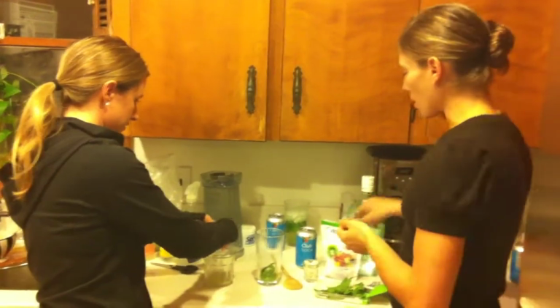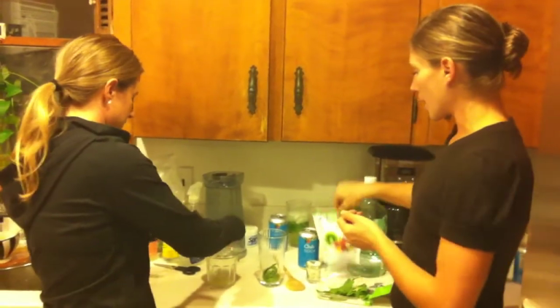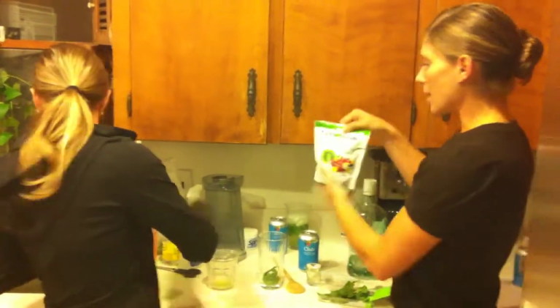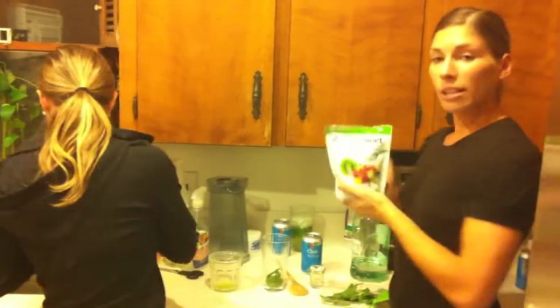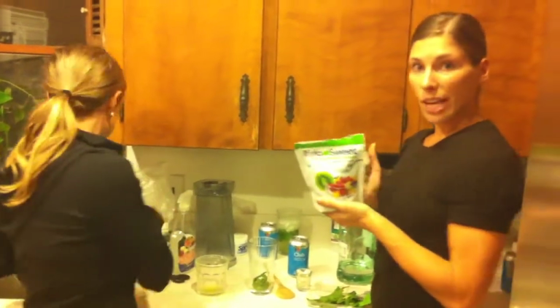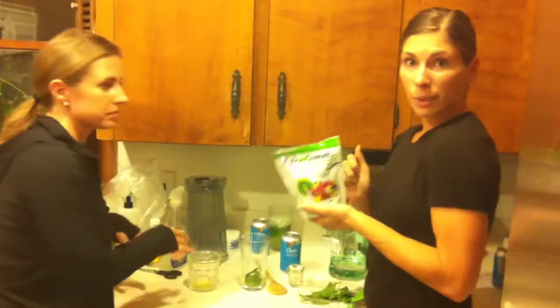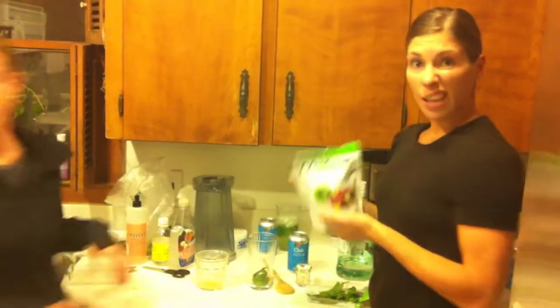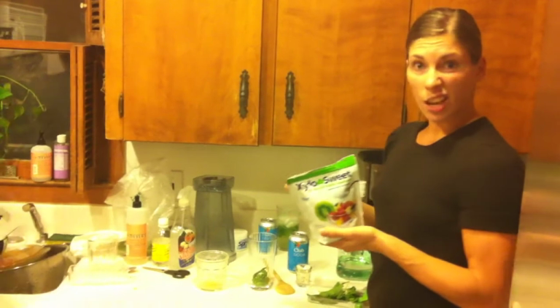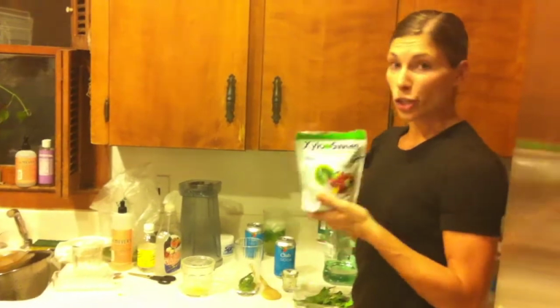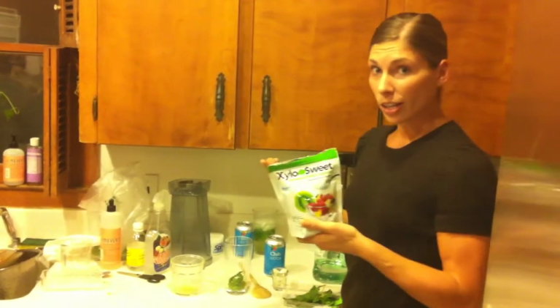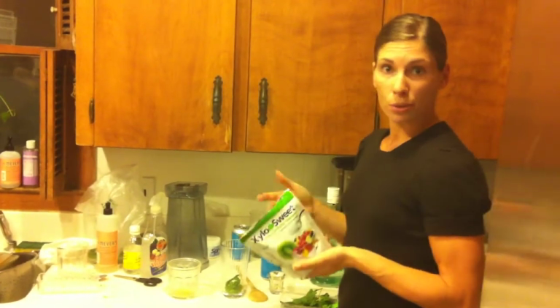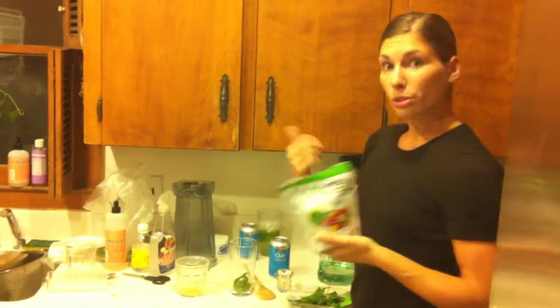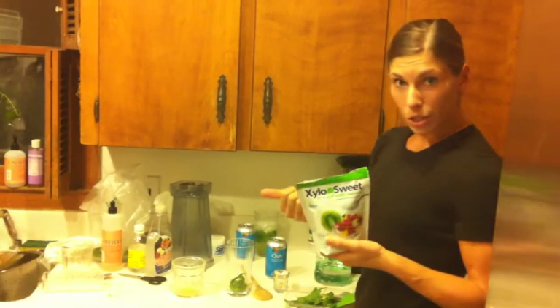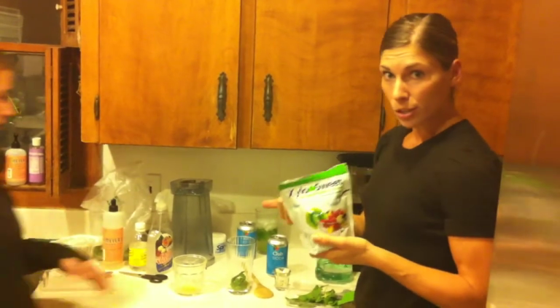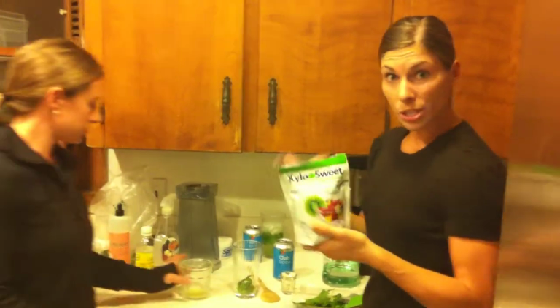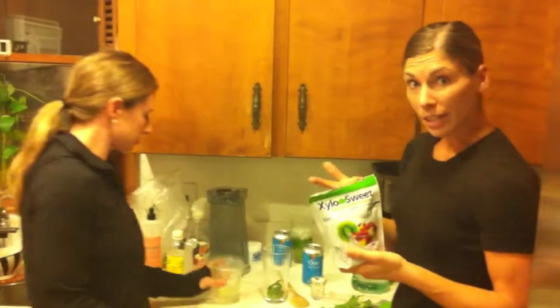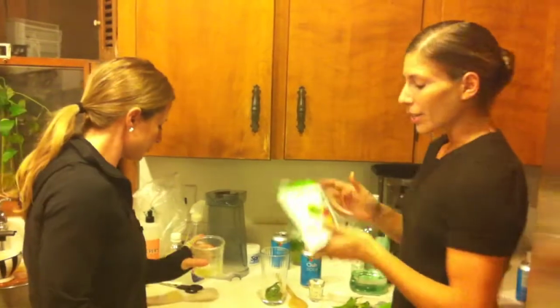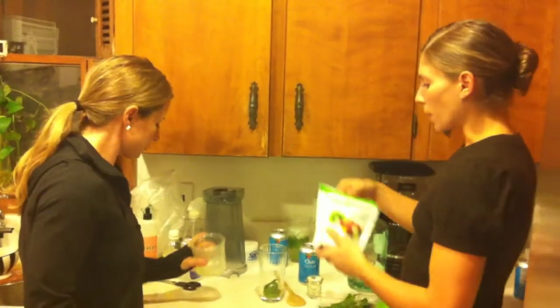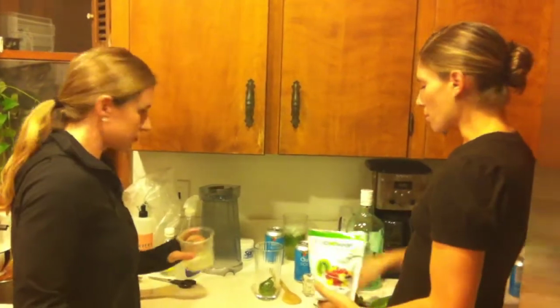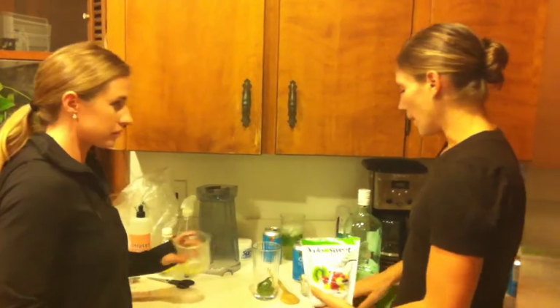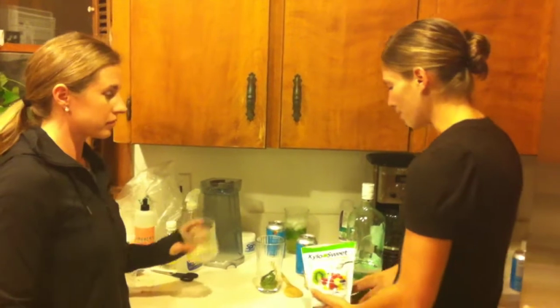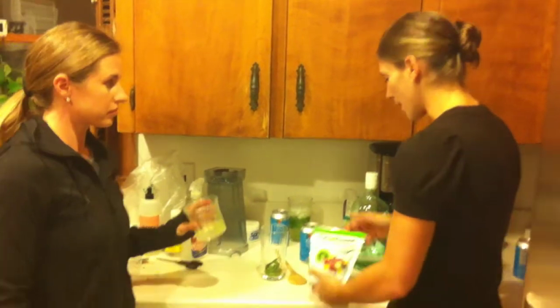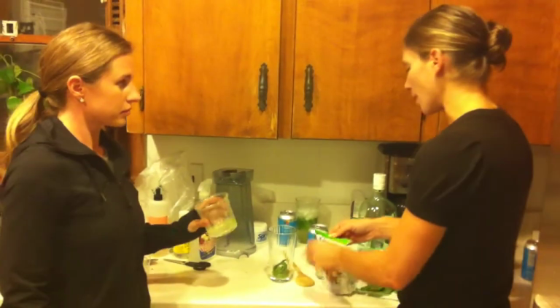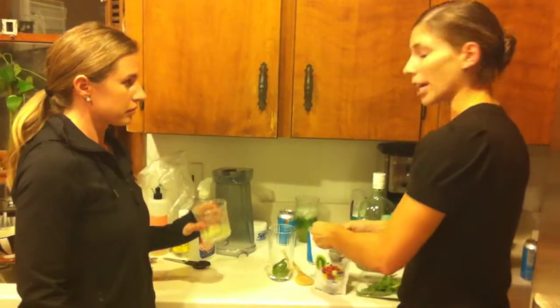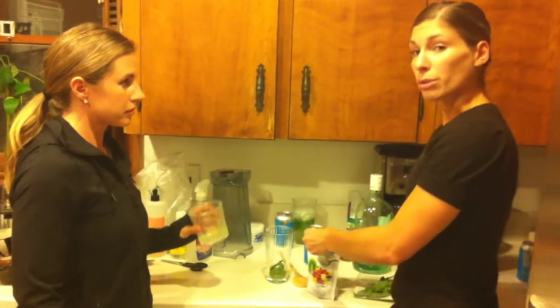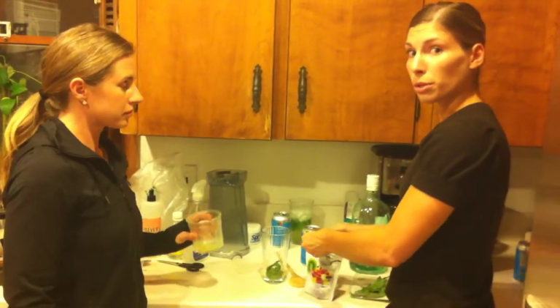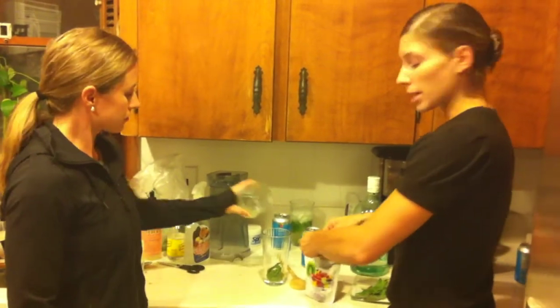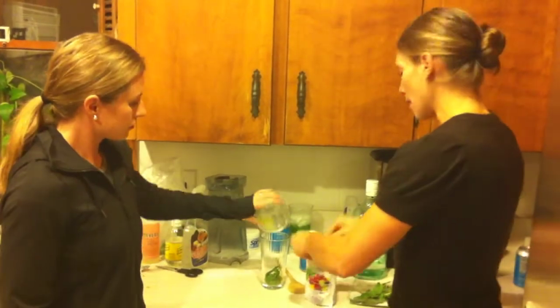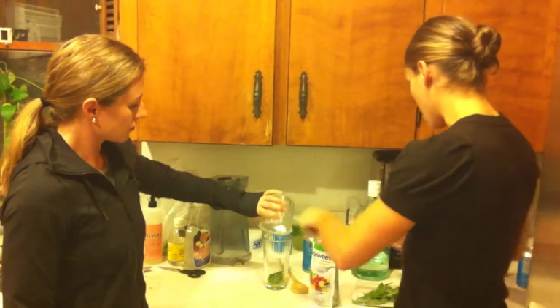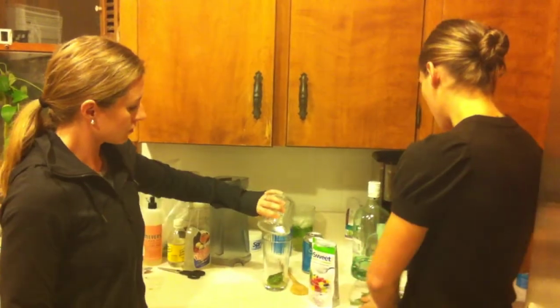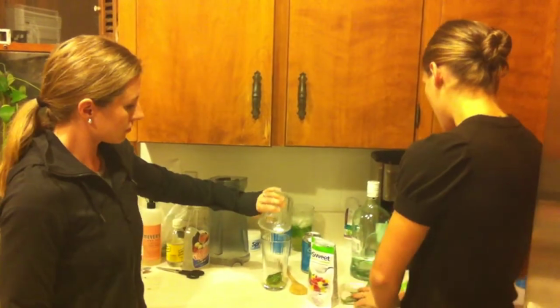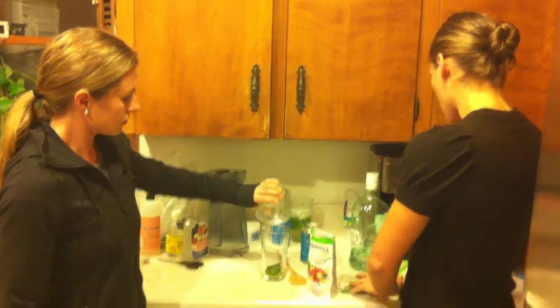So what we're using is called Xylosweet — it's xylitol, it's a sugar alcohol. You can use erythritol too or stevia. So we're going to use the xylitol and we're going to actually do two heaping tablespoons.